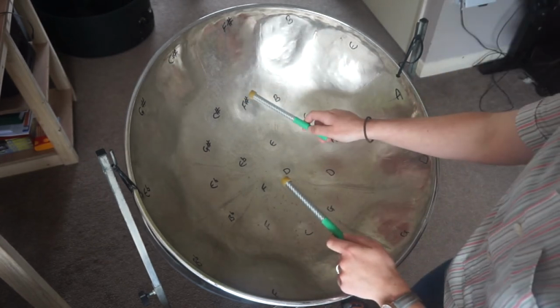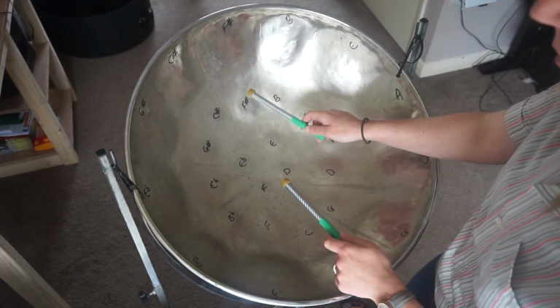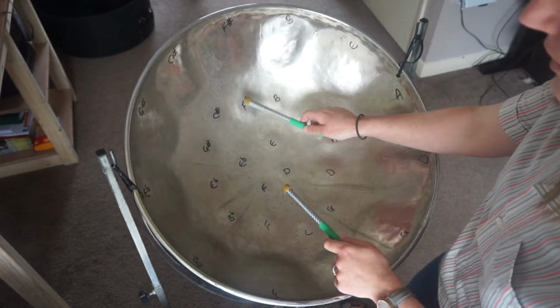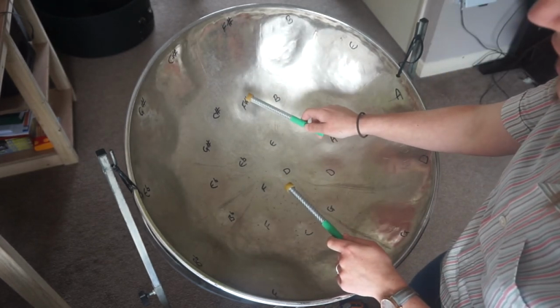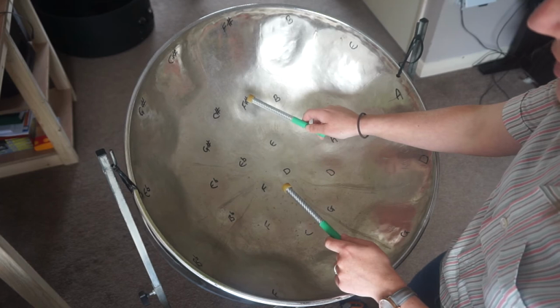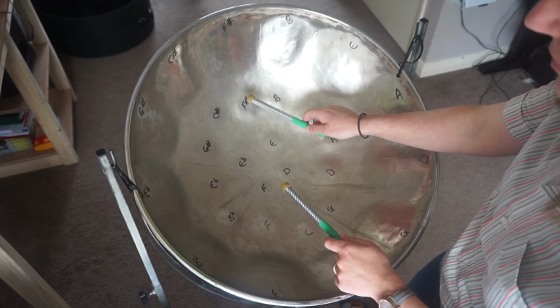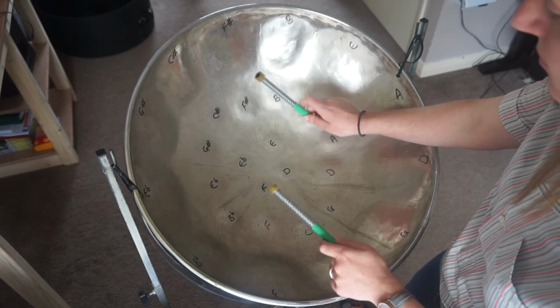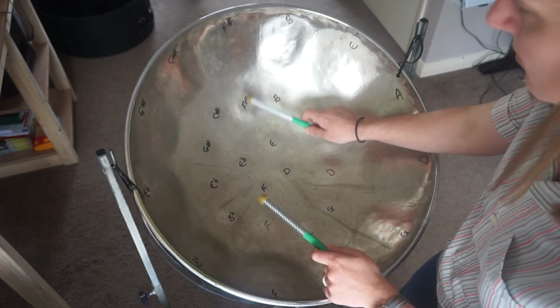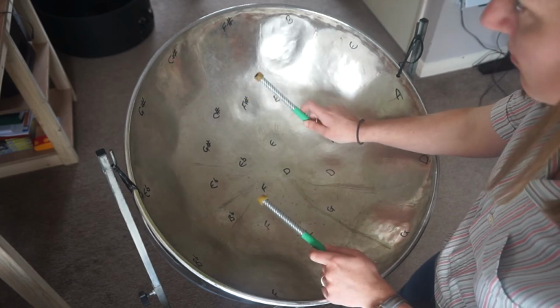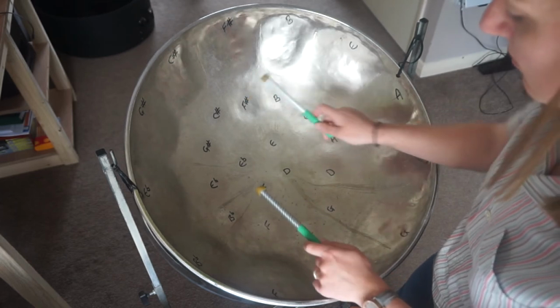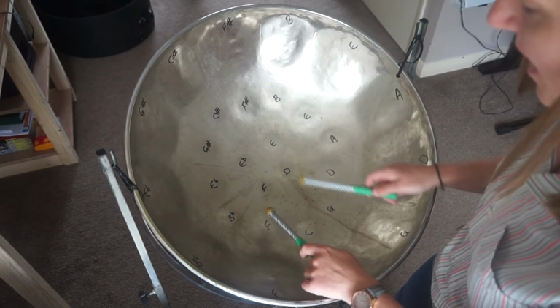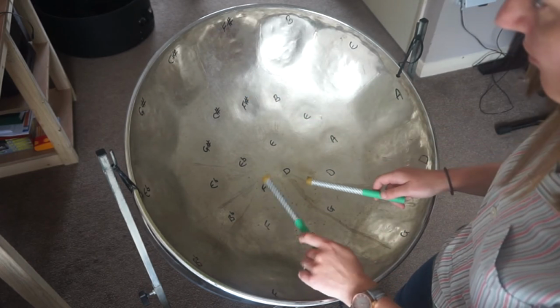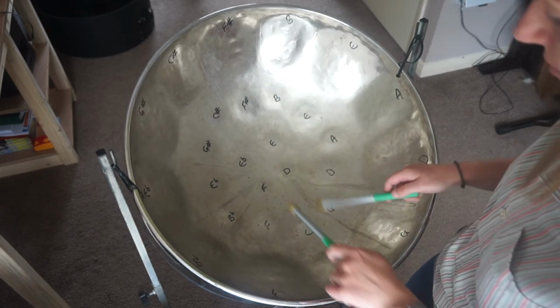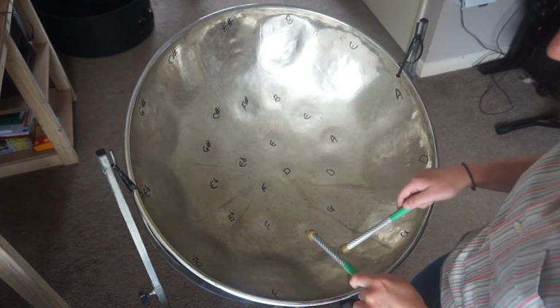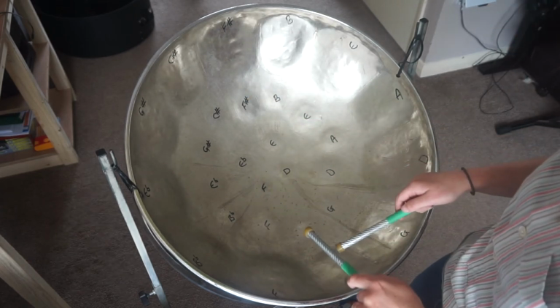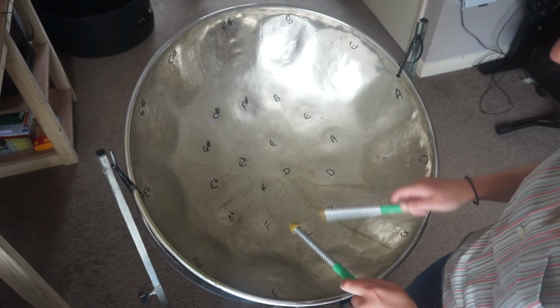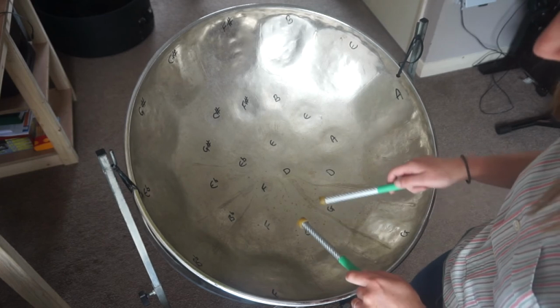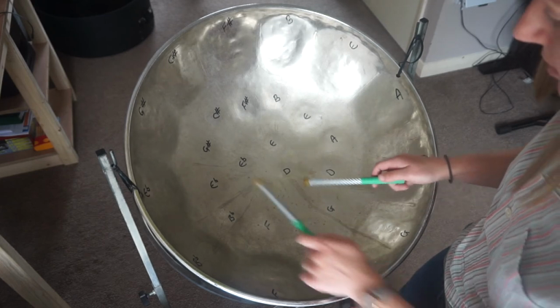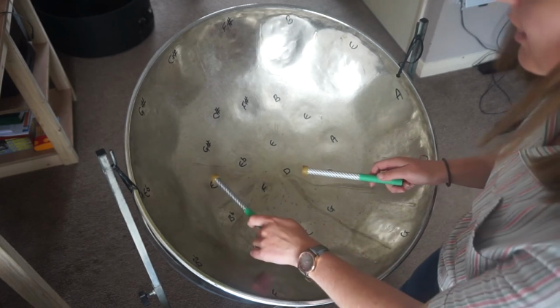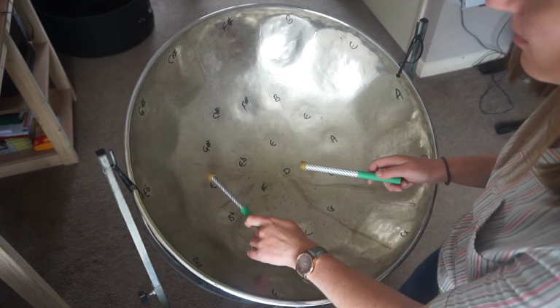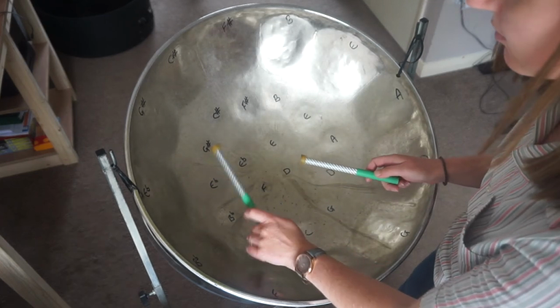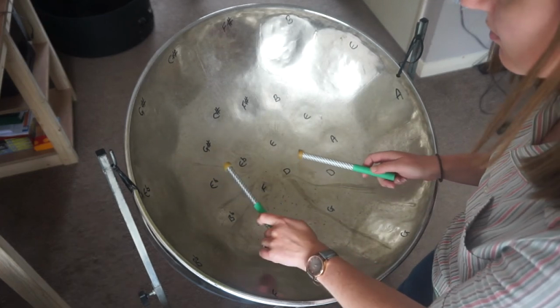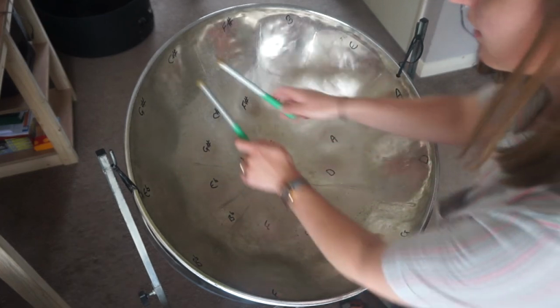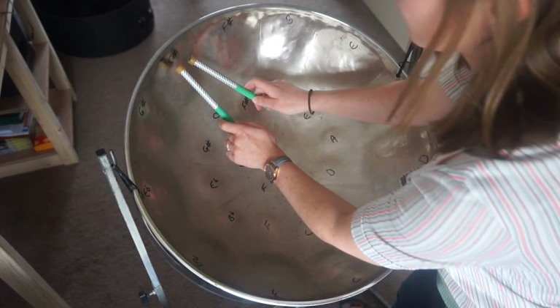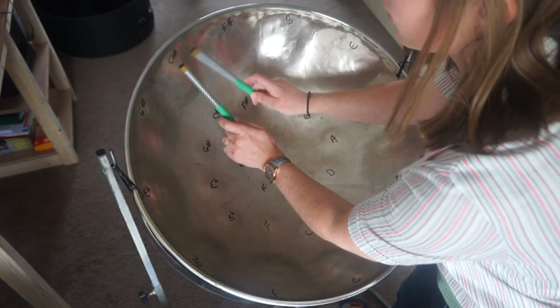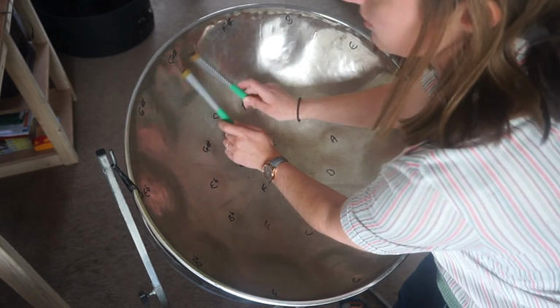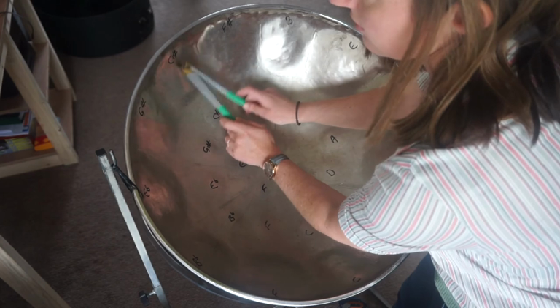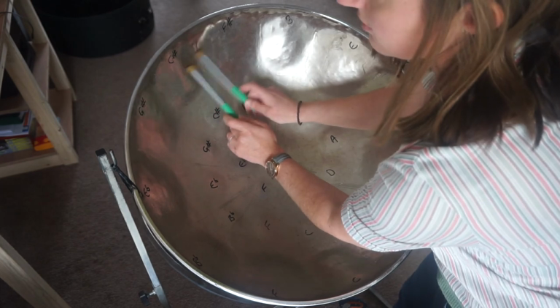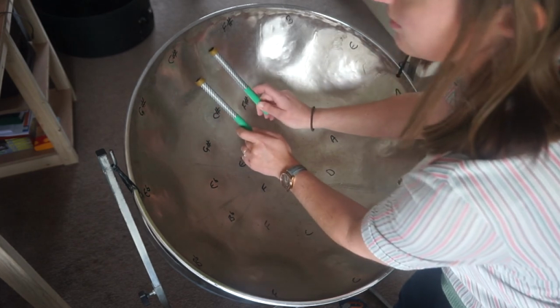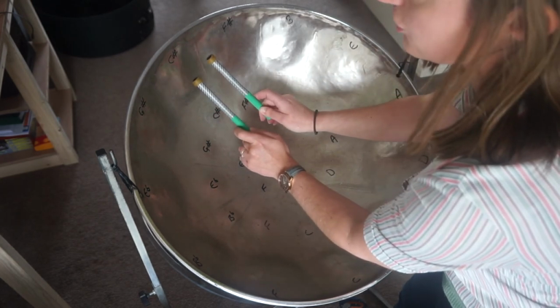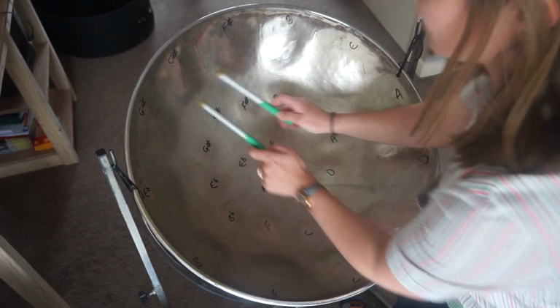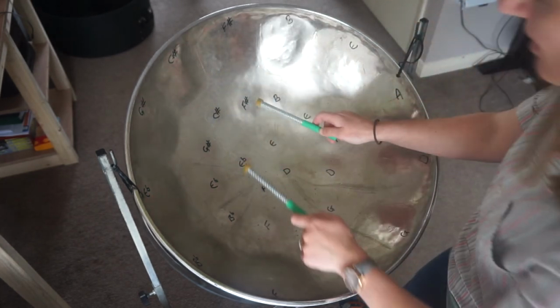We're playing F-sharp in the middle, F and C on the outside, E-flat in the middle, and then rolling. C-sharp on the outside, then rolling.